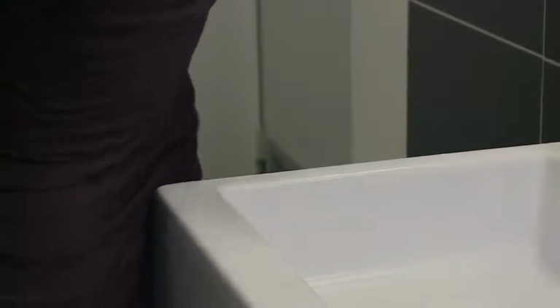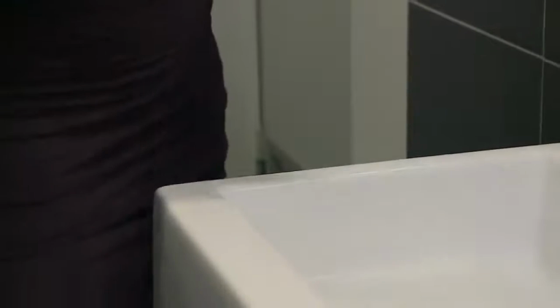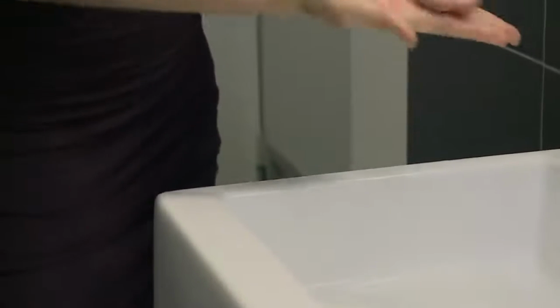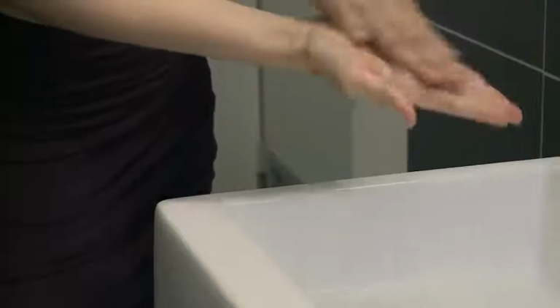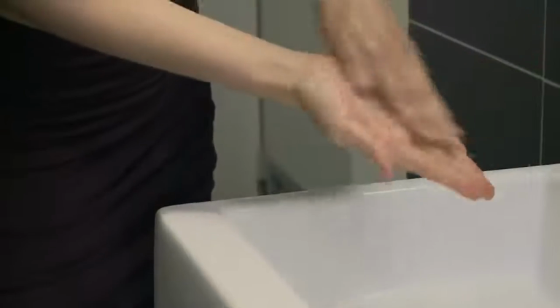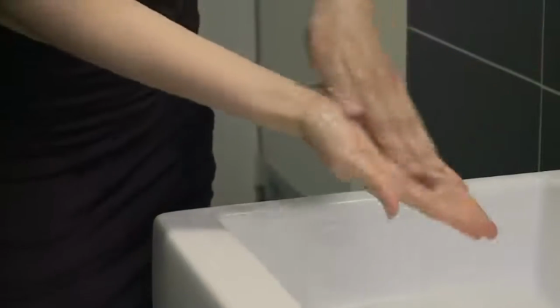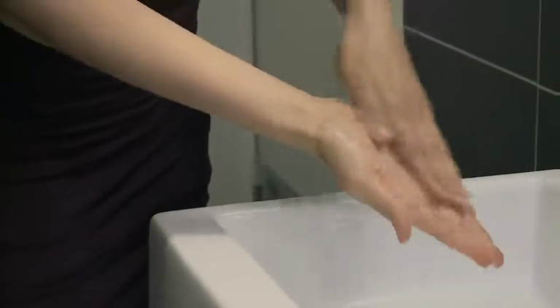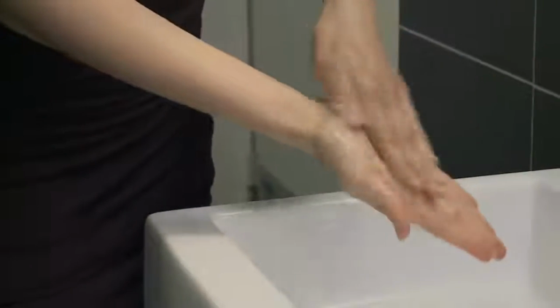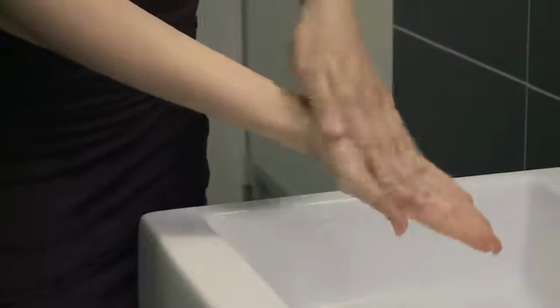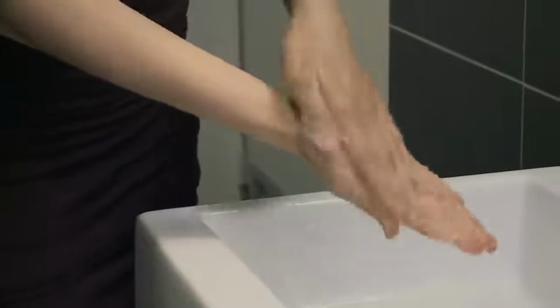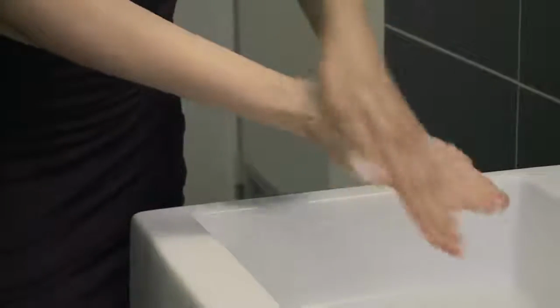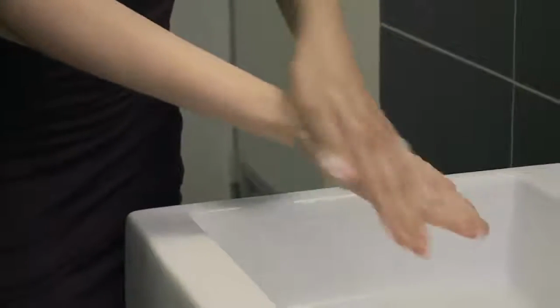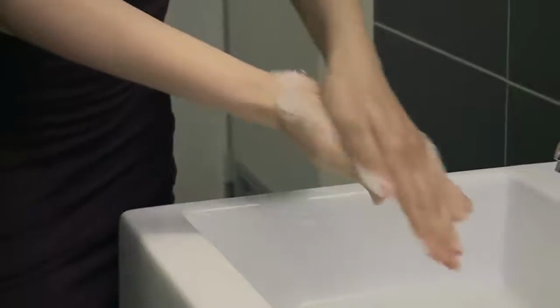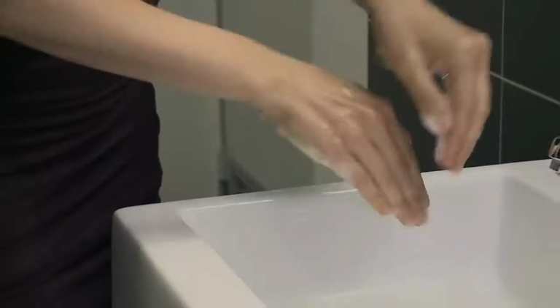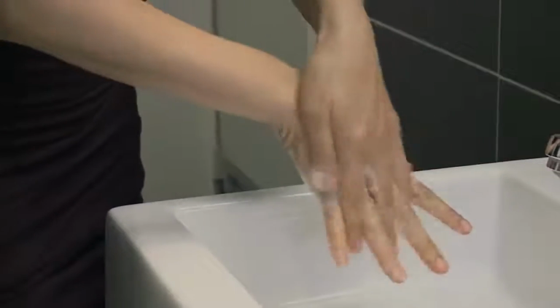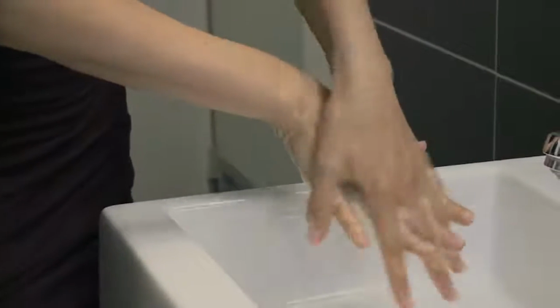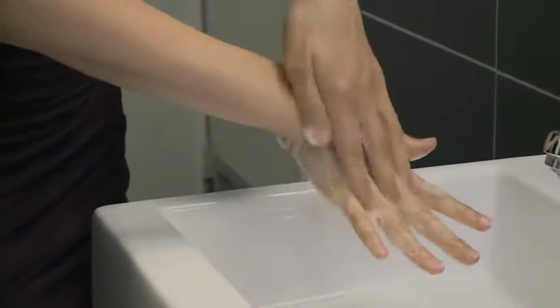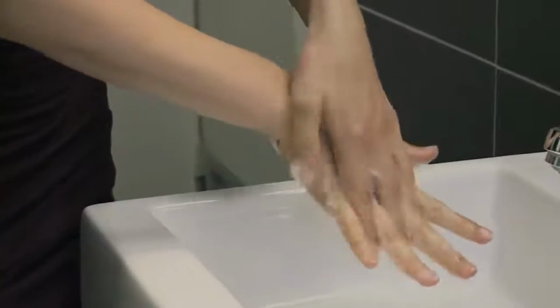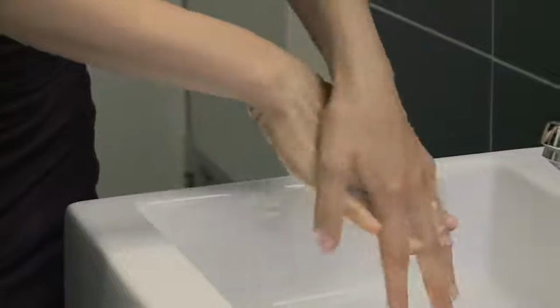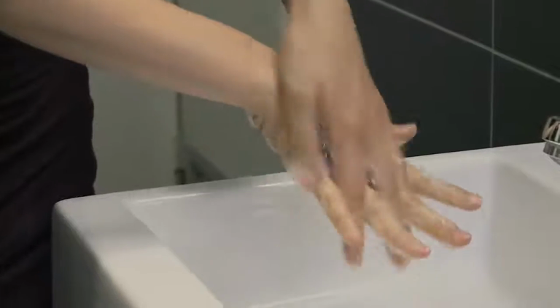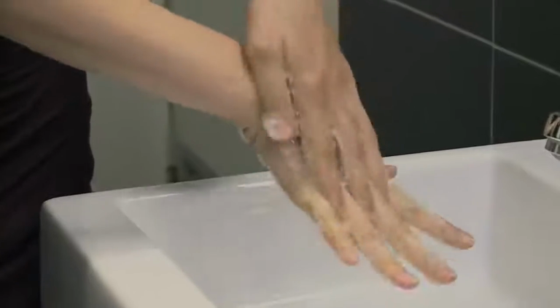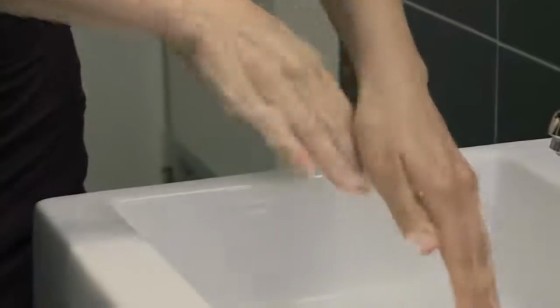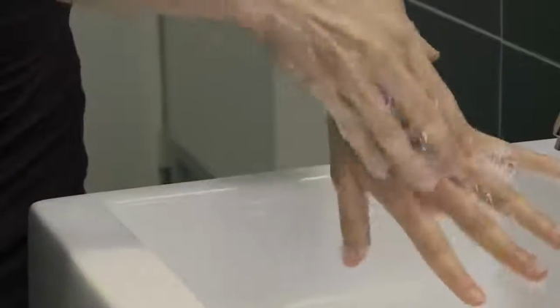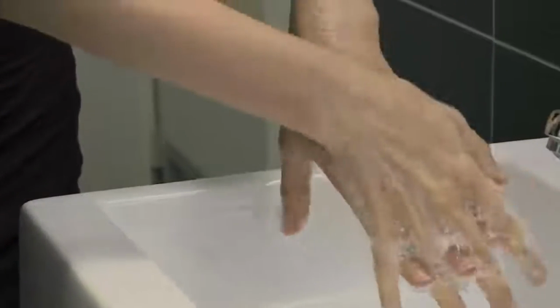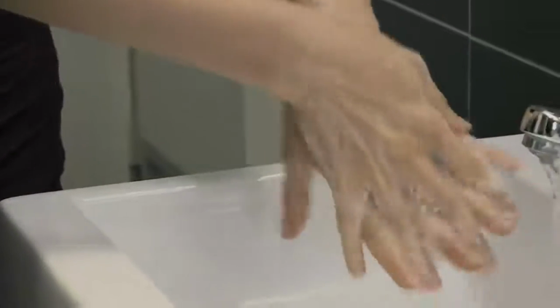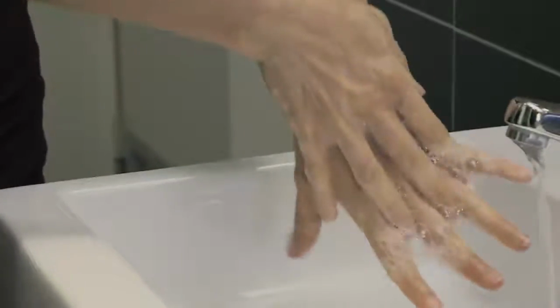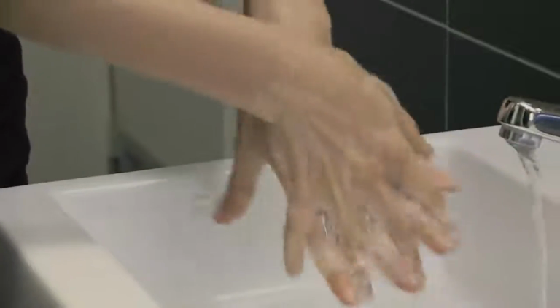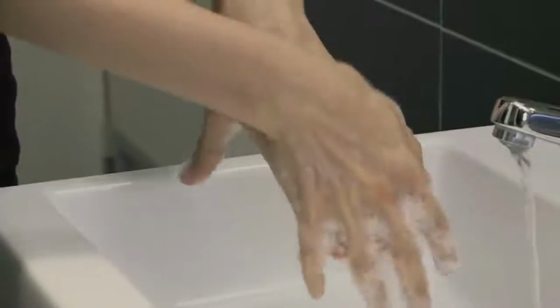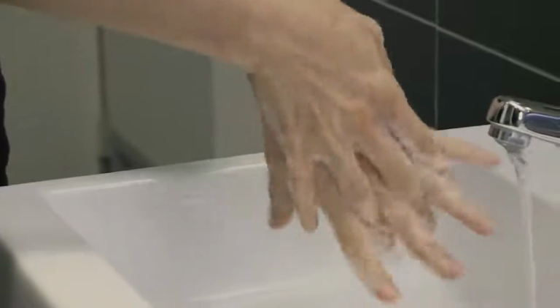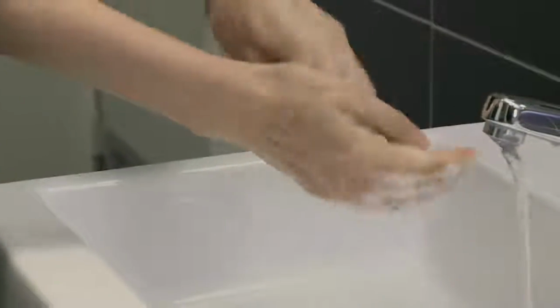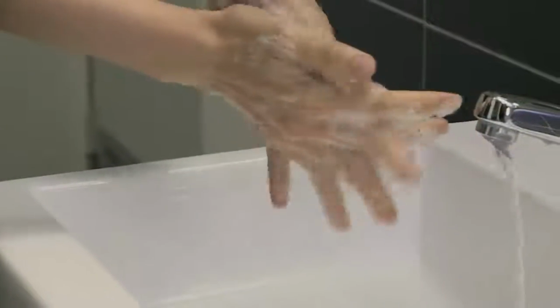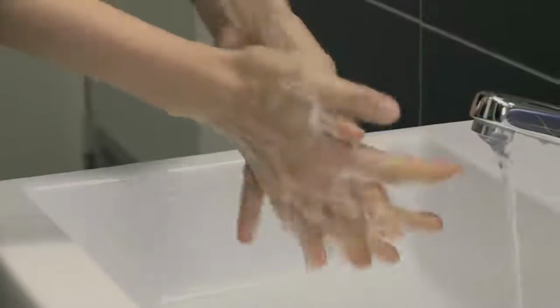Rub hands palm to palm to obtain a good quantity of foam, then rub right palm over the back of left hand with interlaced fingers and vice versa. Rub again palm to palm with fingers interlaced.